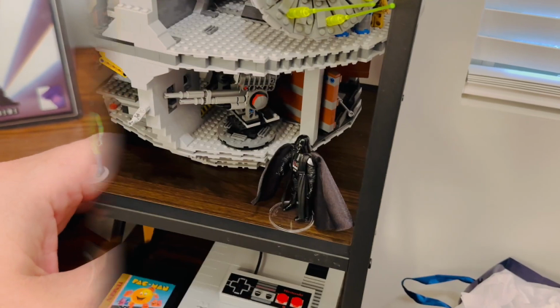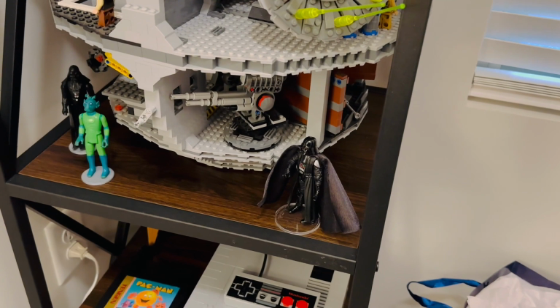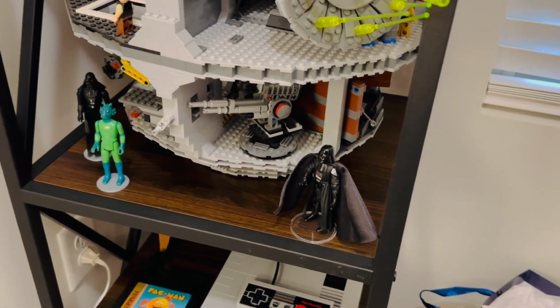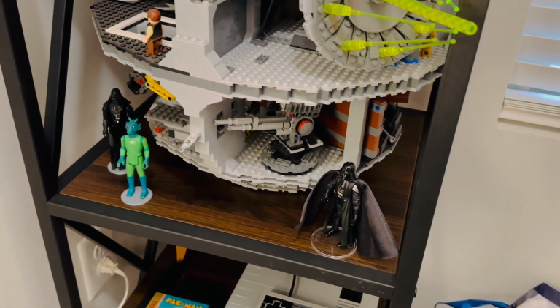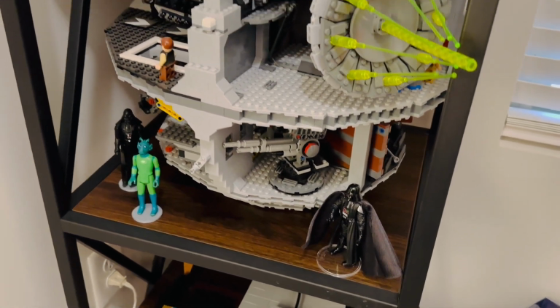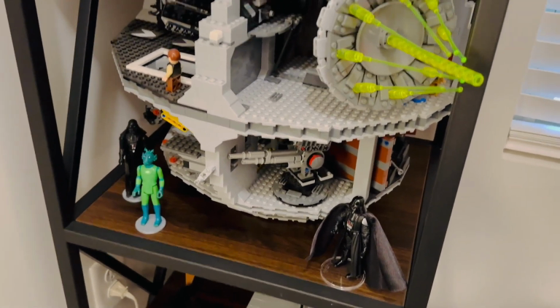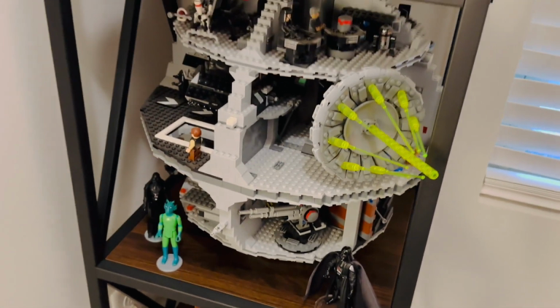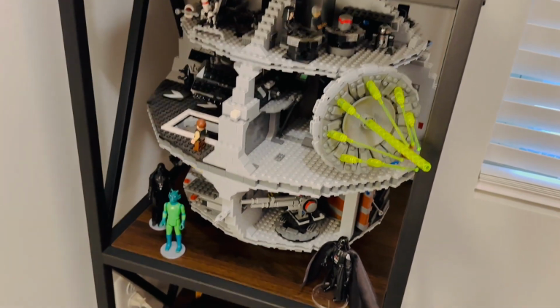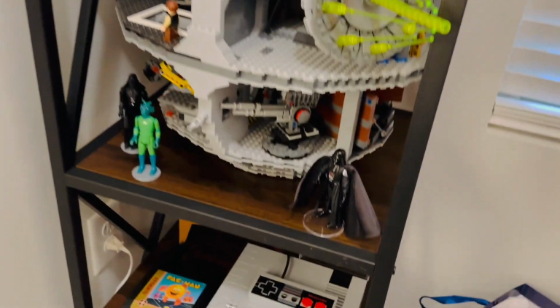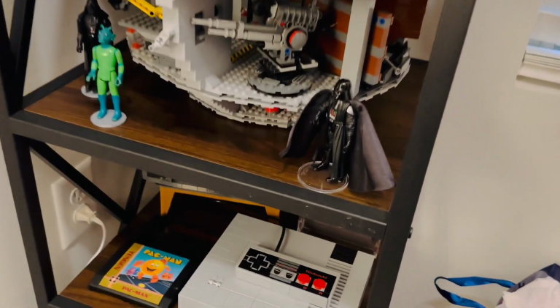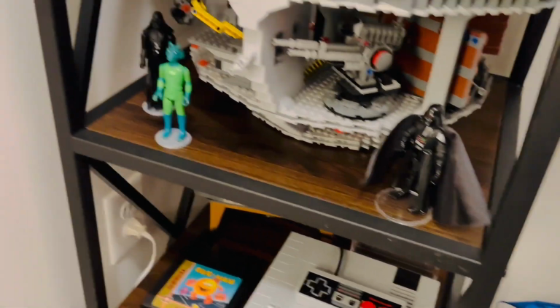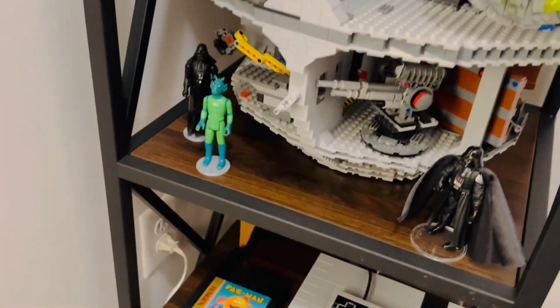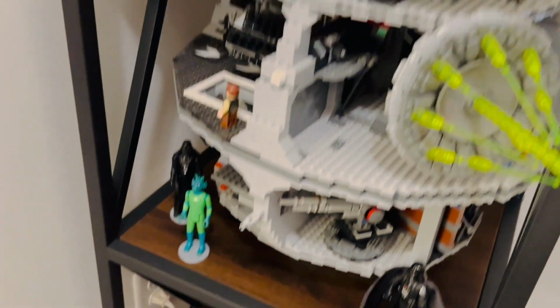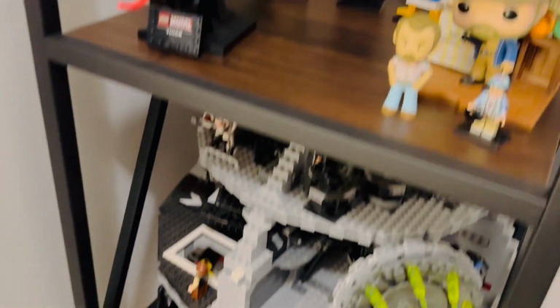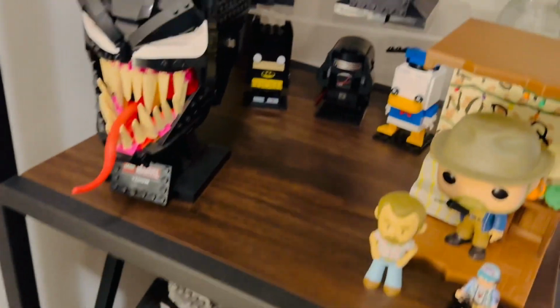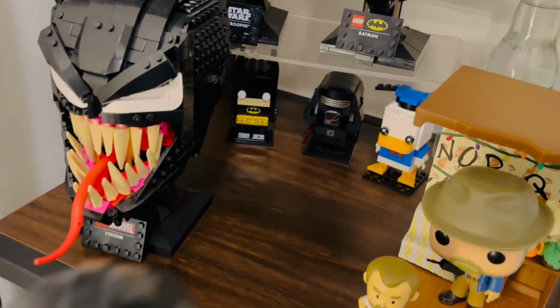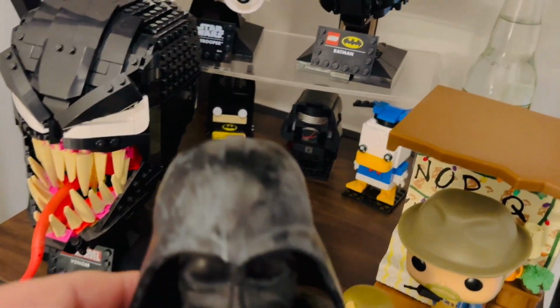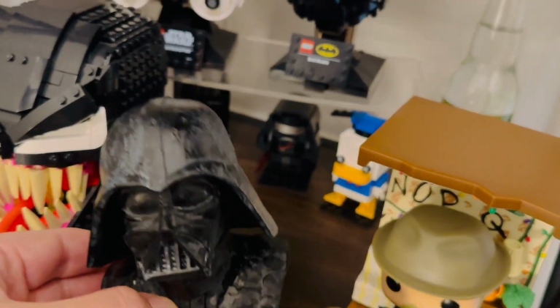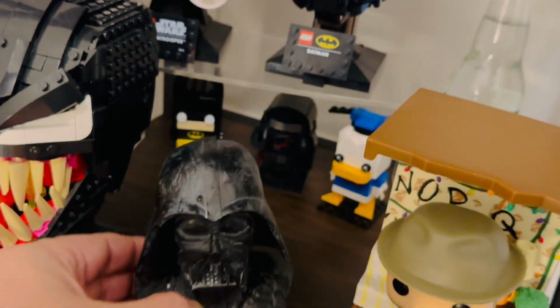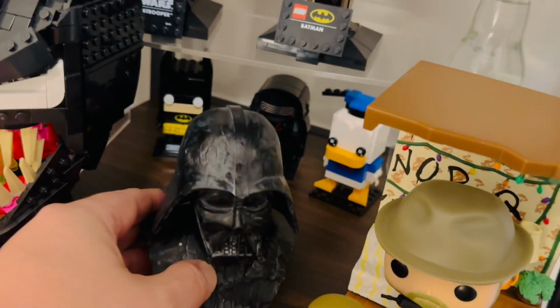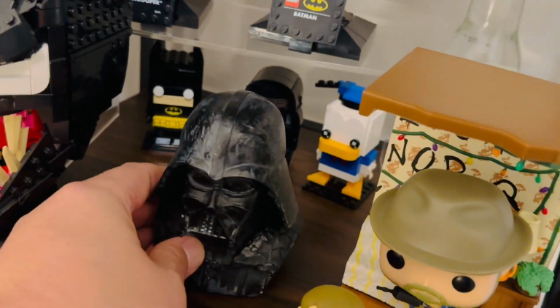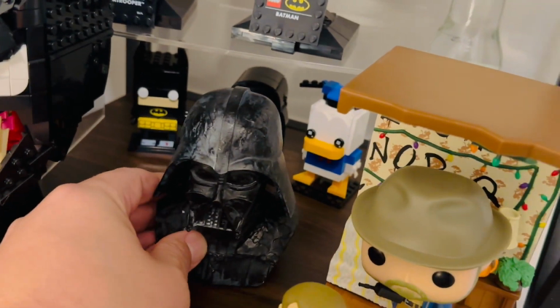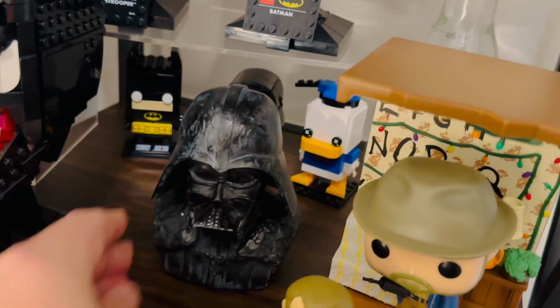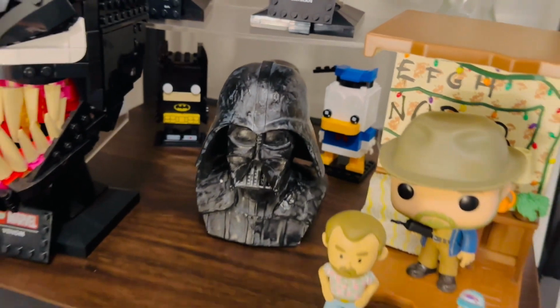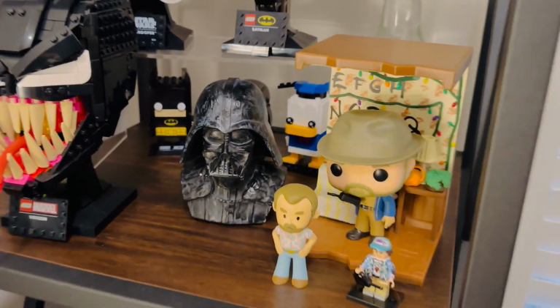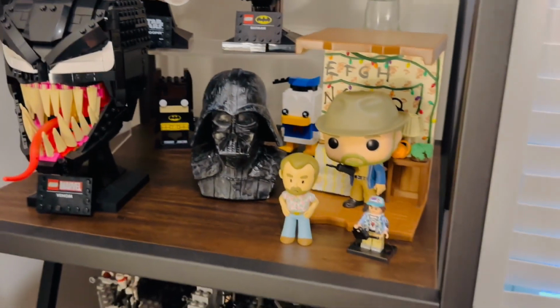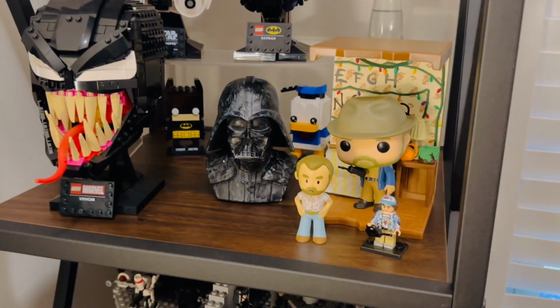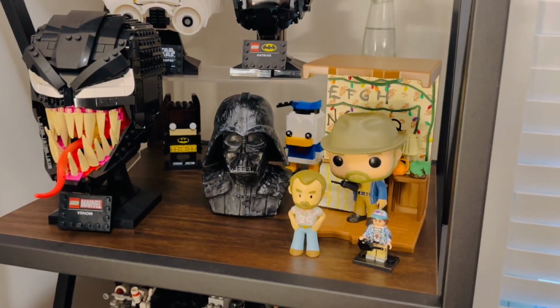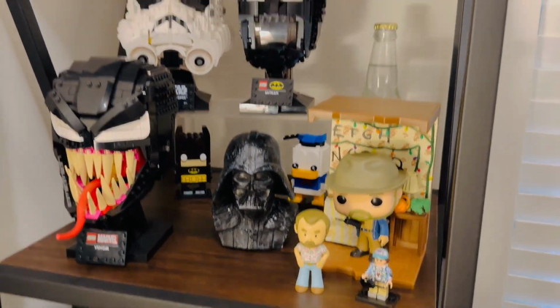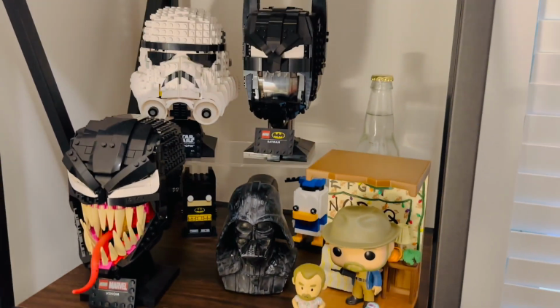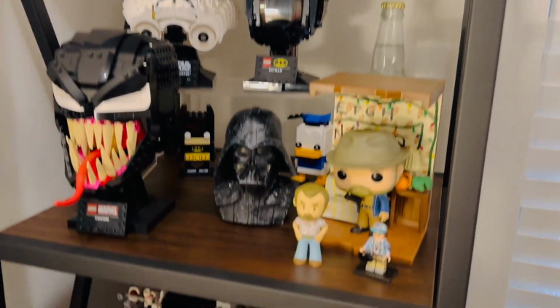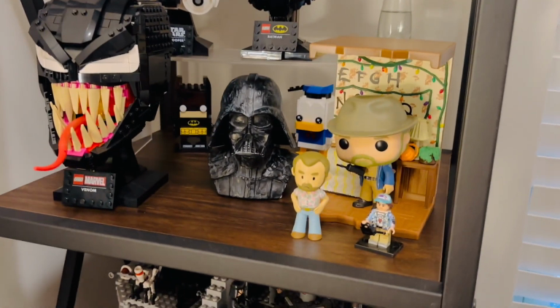I have a spot over on my little shelf here. Here's the Death Star Lego, some little Darth Vader figures, and we'll plop this little bust right in there, which would be a nice little addition to all my little collections.